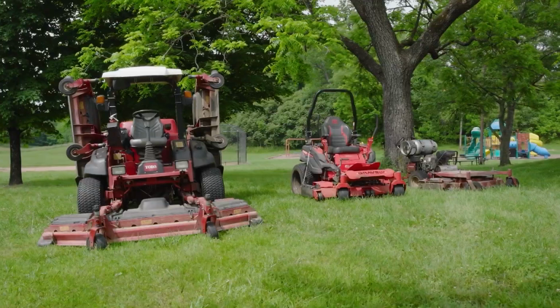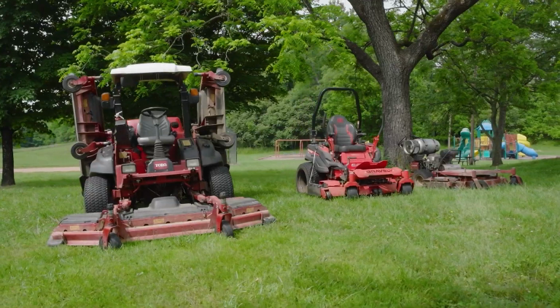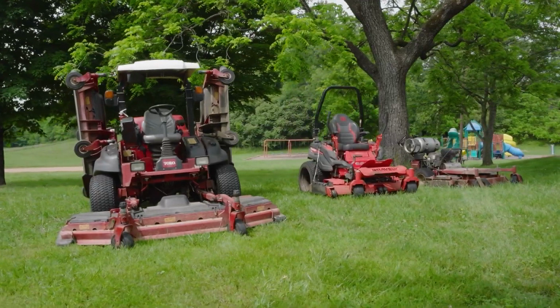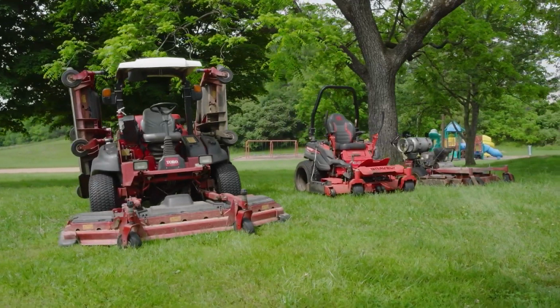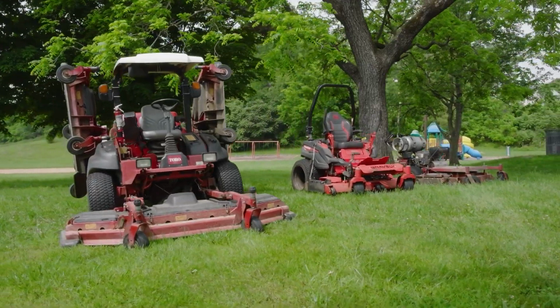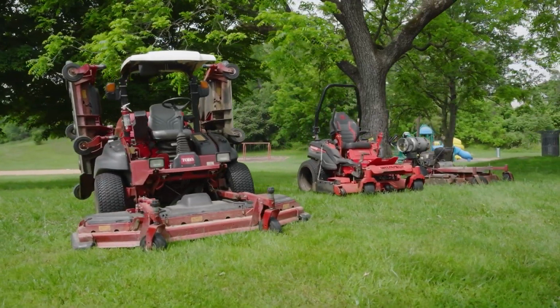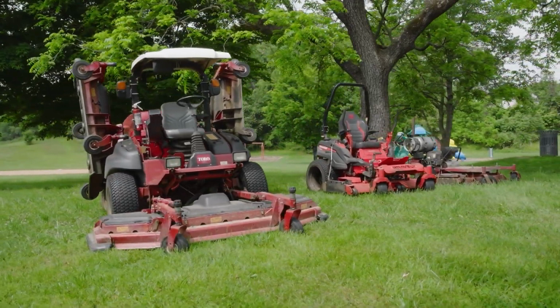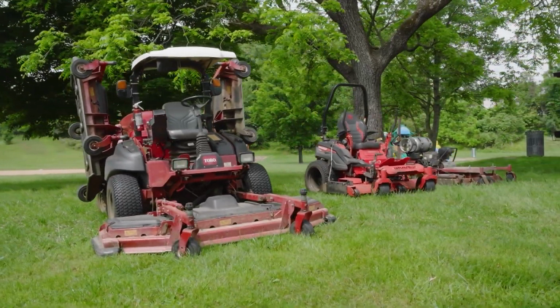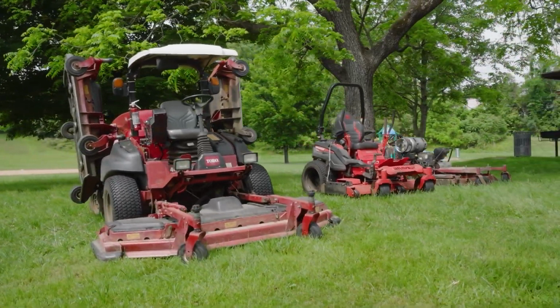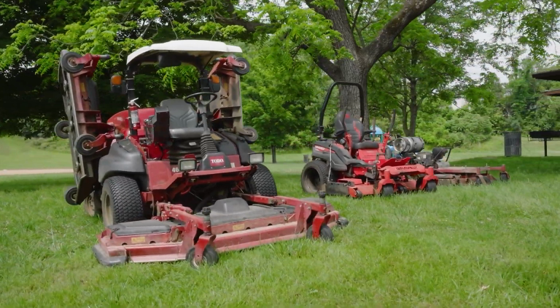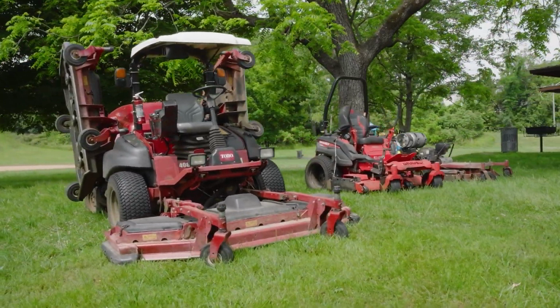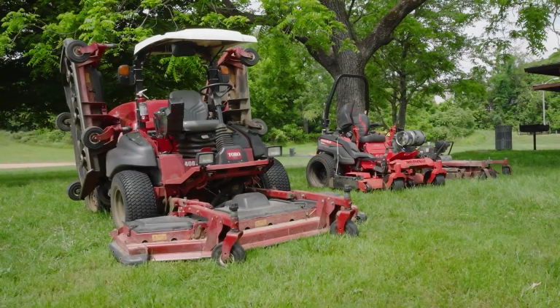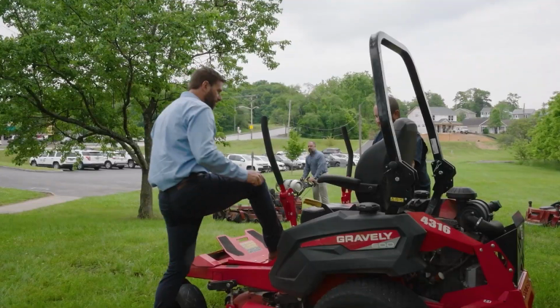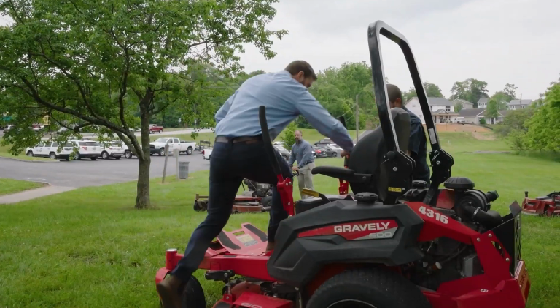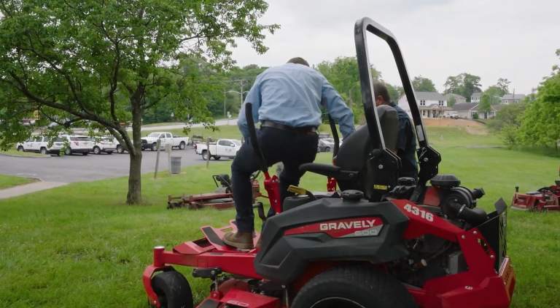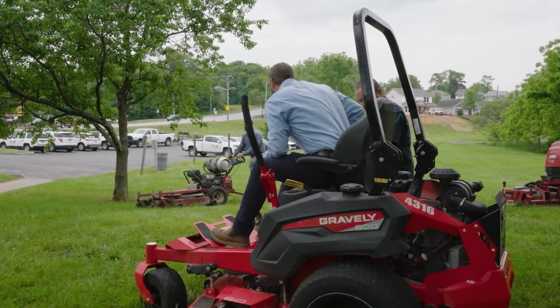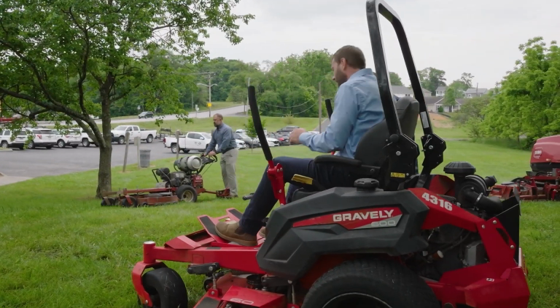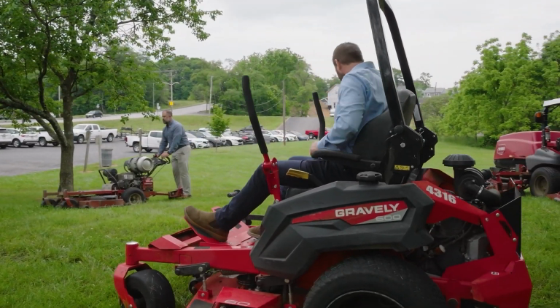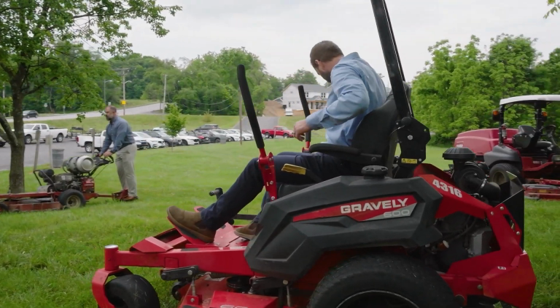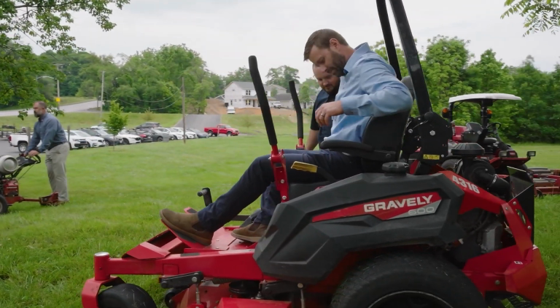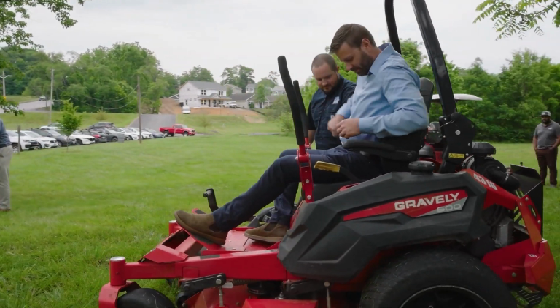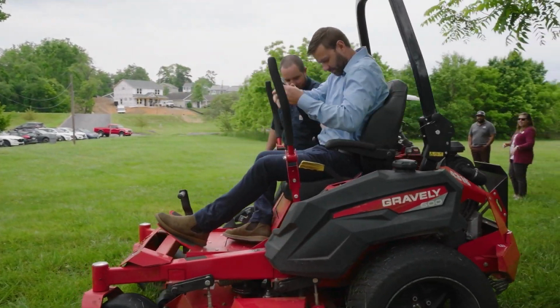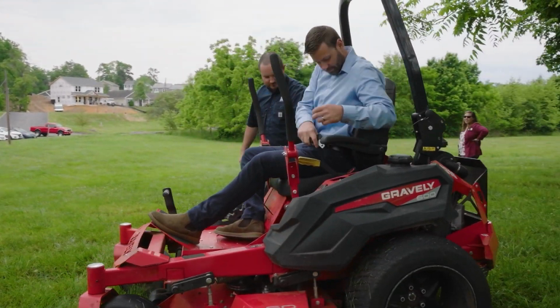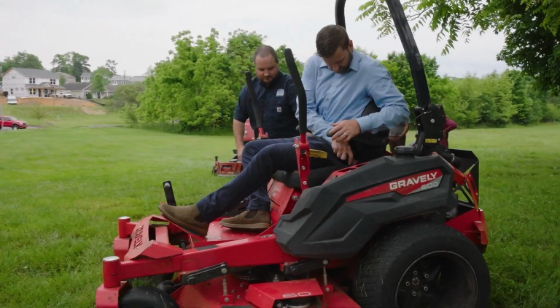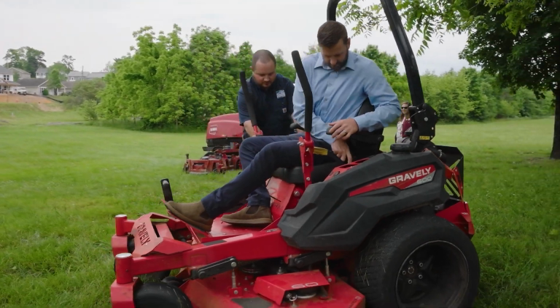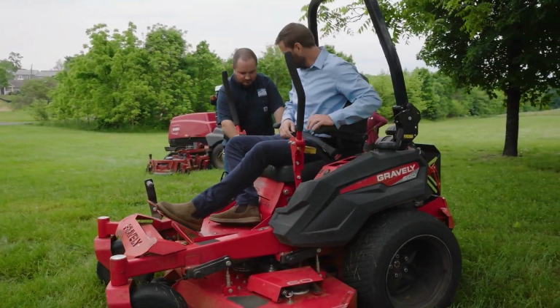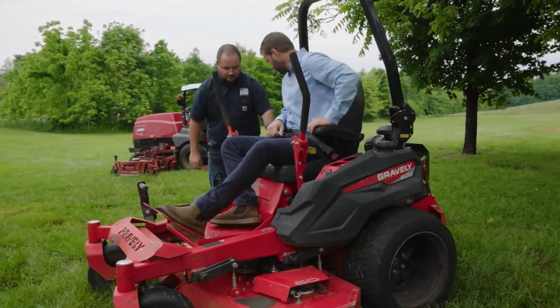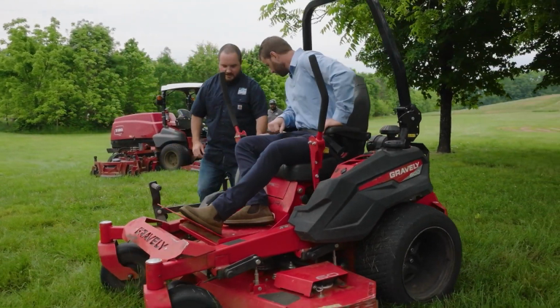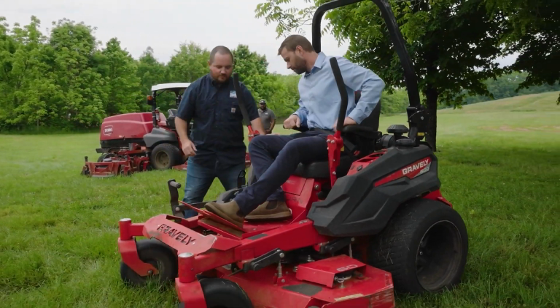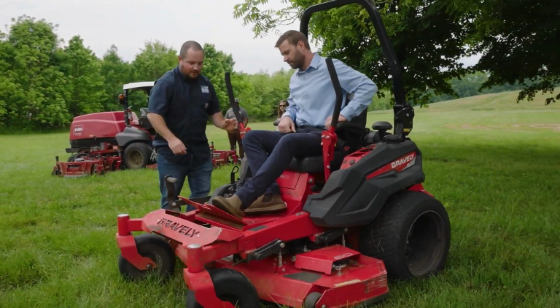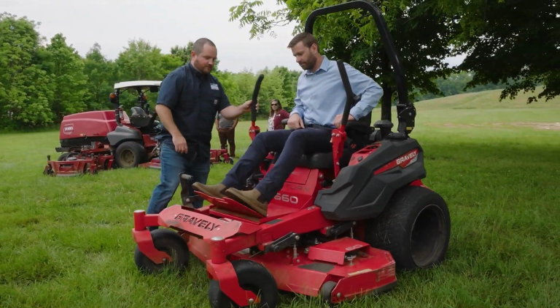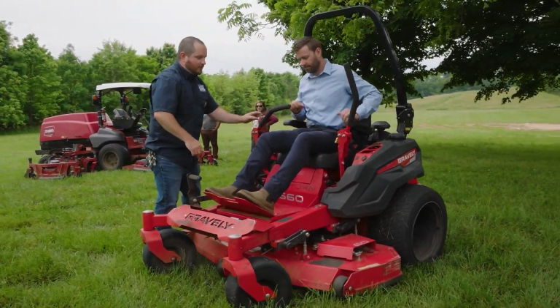The second part of our presentation was our mowing operations. We brought out some of our big mowers — you can see them here behind me — and a few others for the leadership team to actually get on, operate, and see what we do on a daily basis.